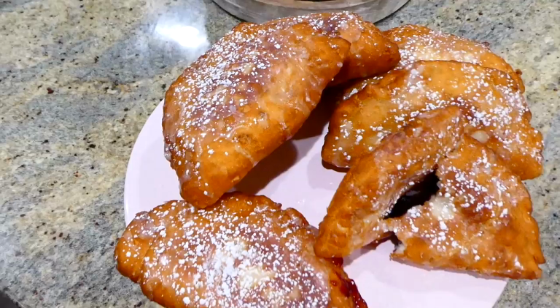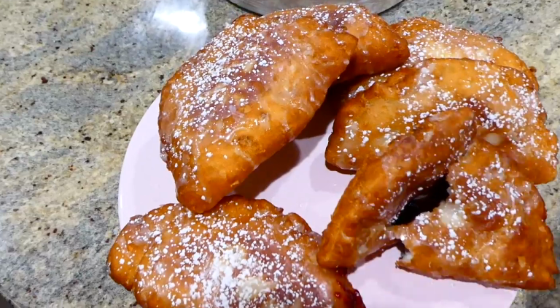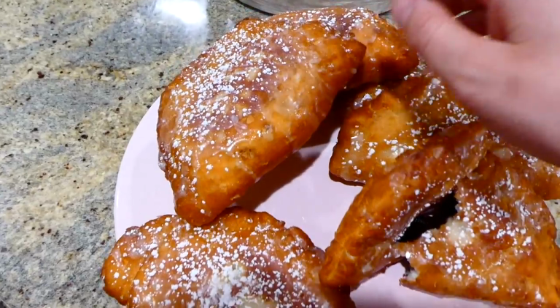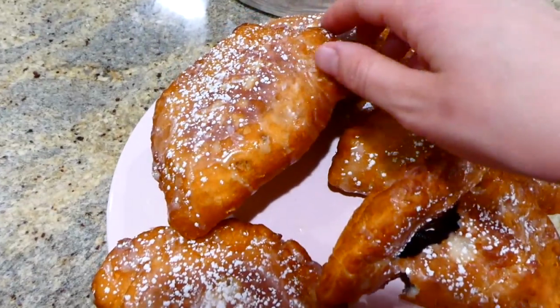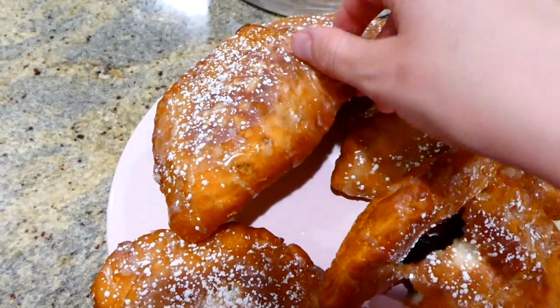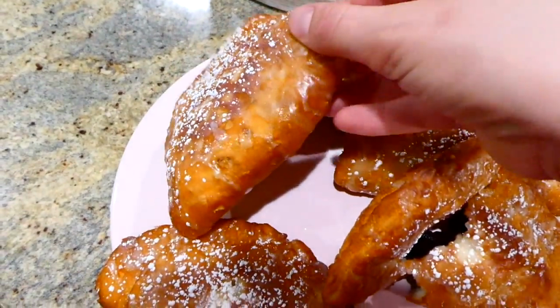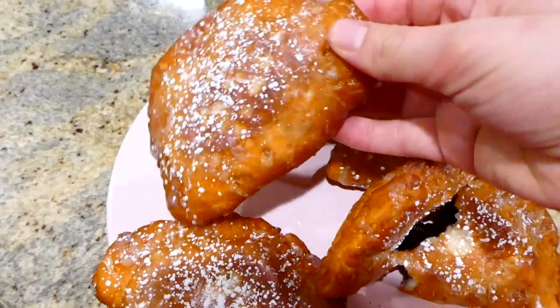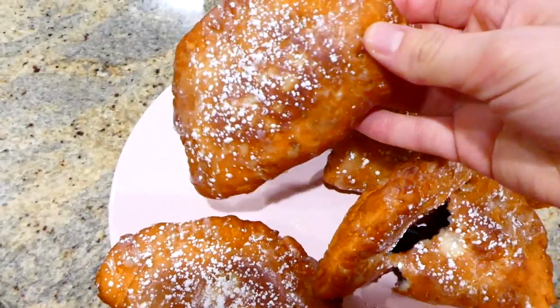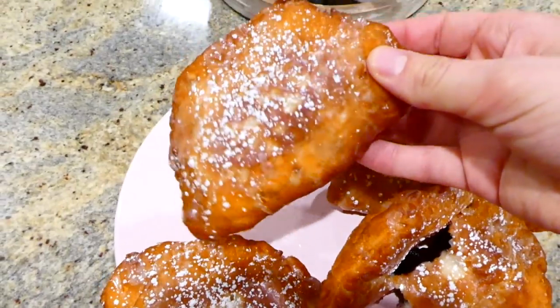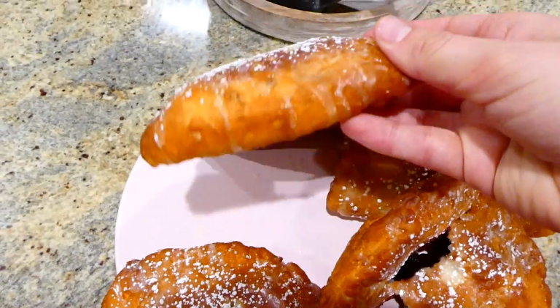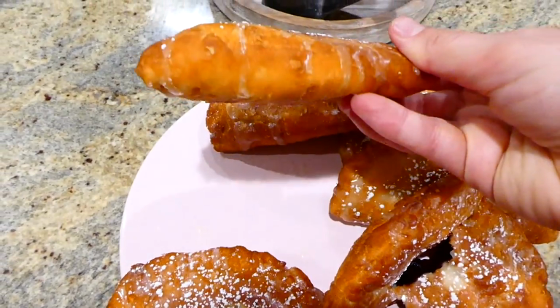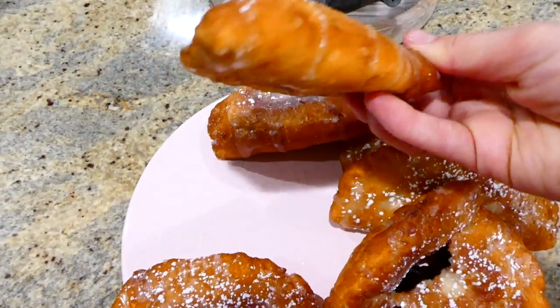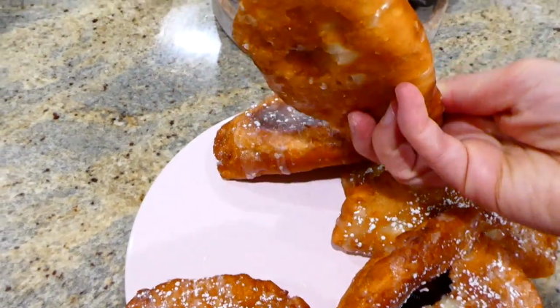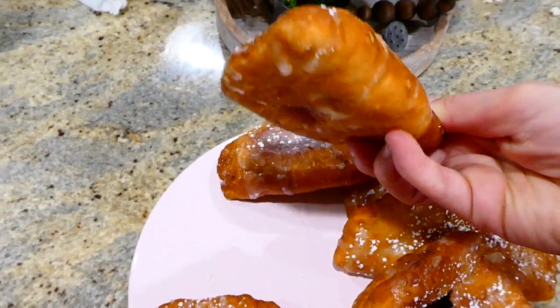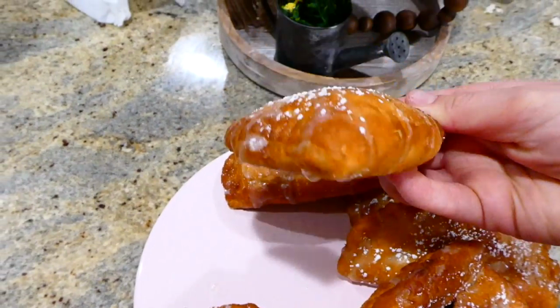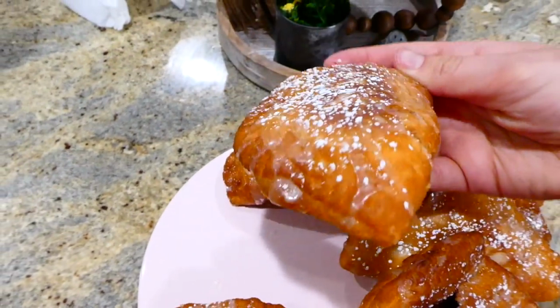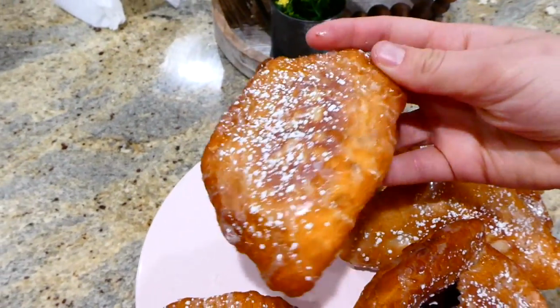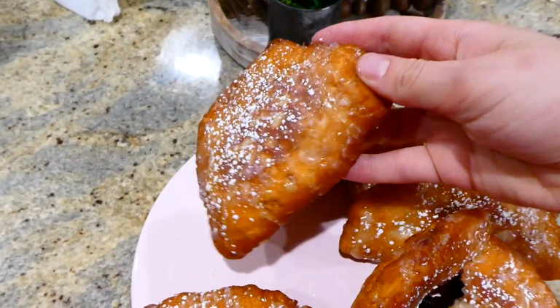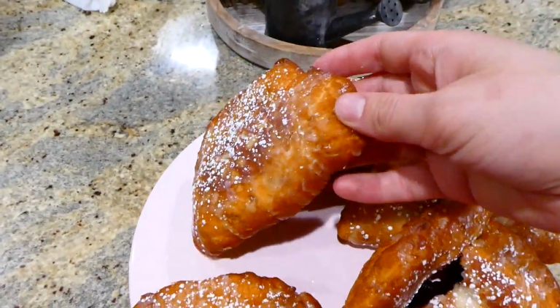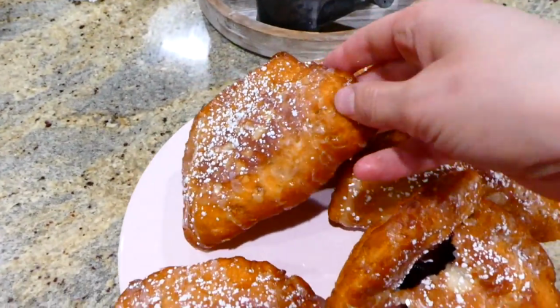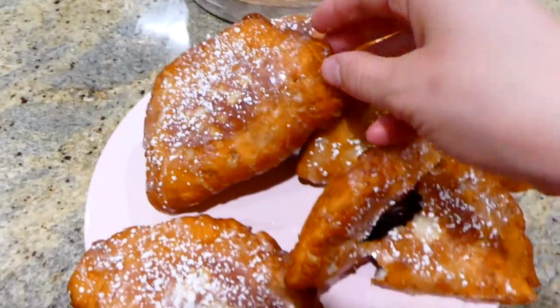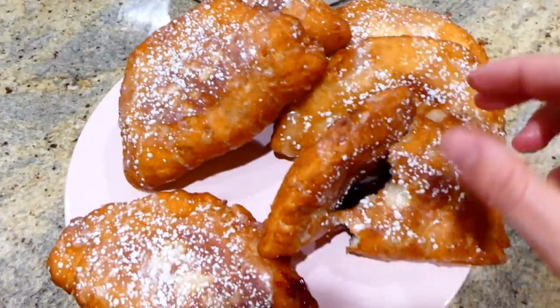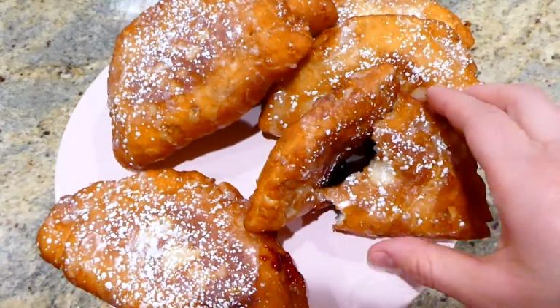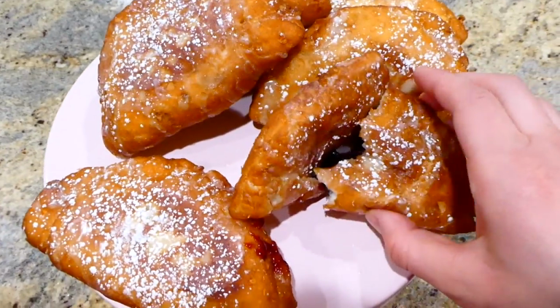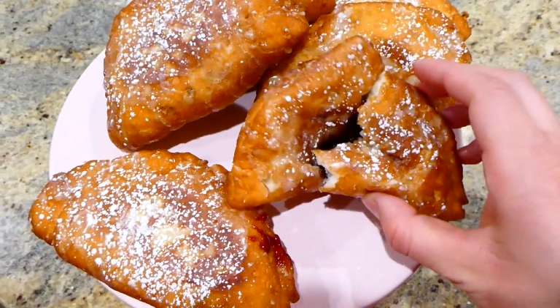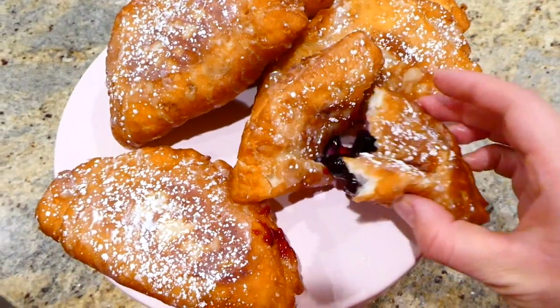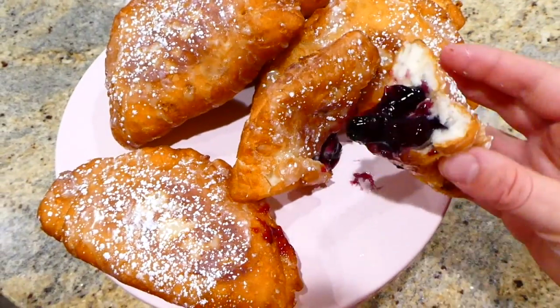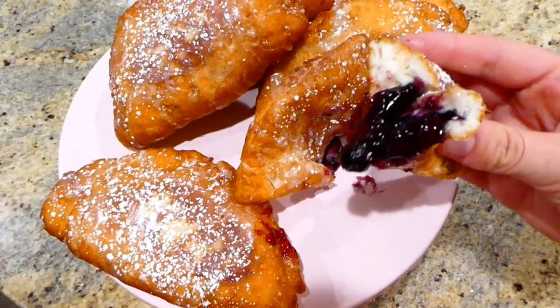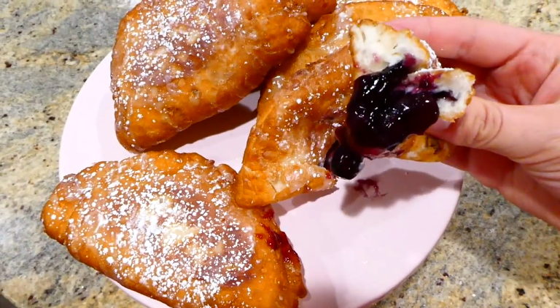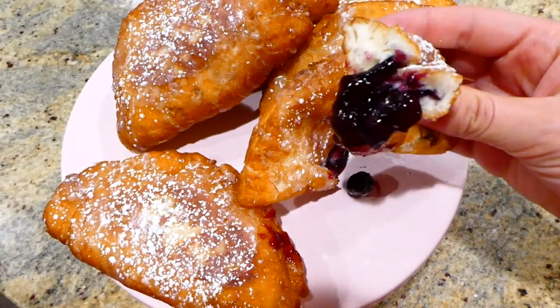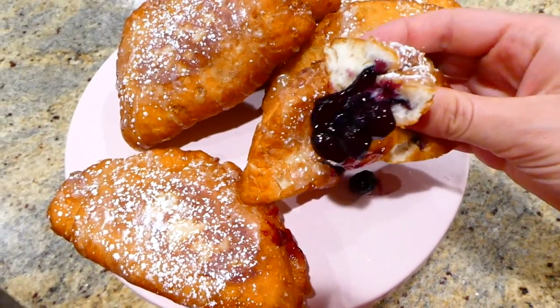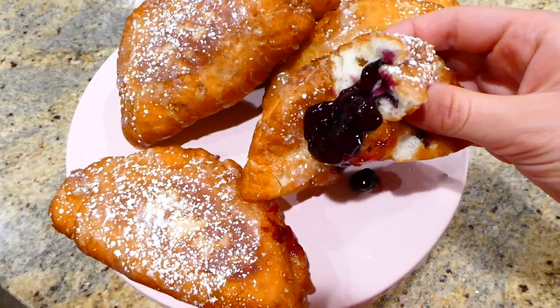Here's the finished product — I sprinkled plenty of powdered sugar all over the top. If you have never had a hand pie before, I definitely suggest them. I feel like I used to eat them all the time in the summer when I was a kid.